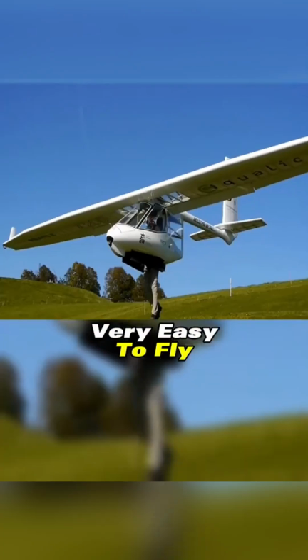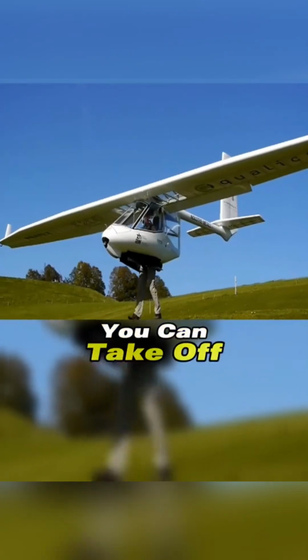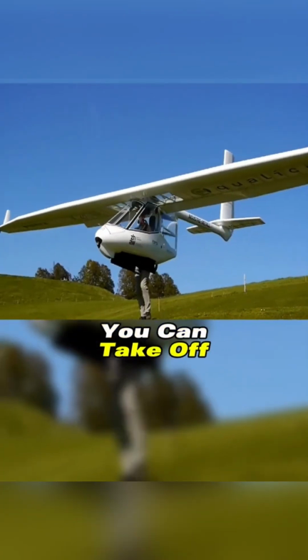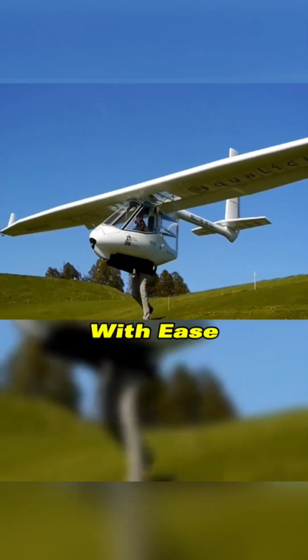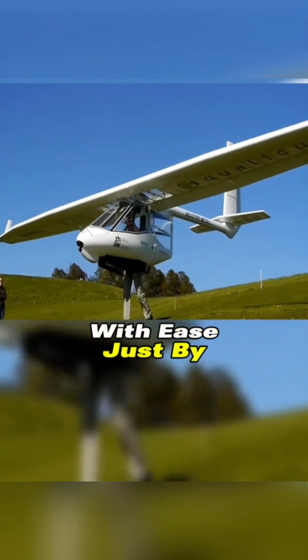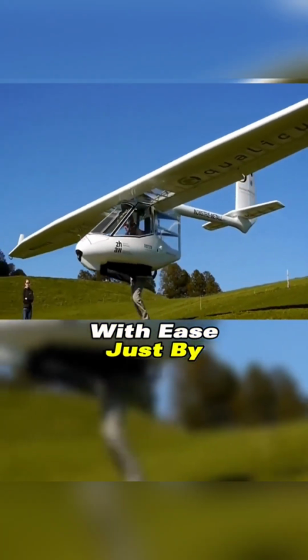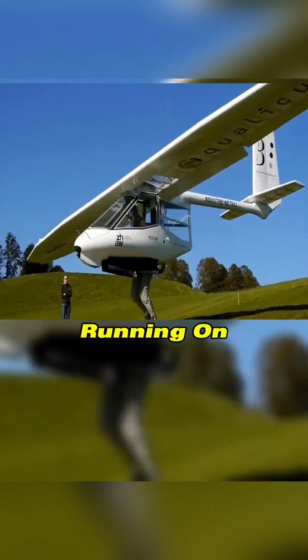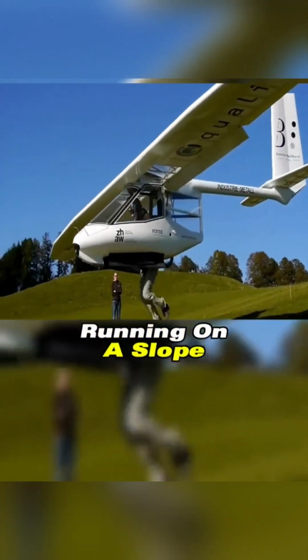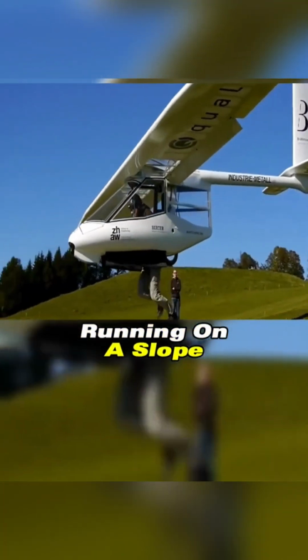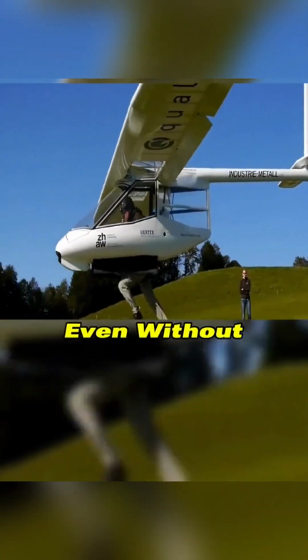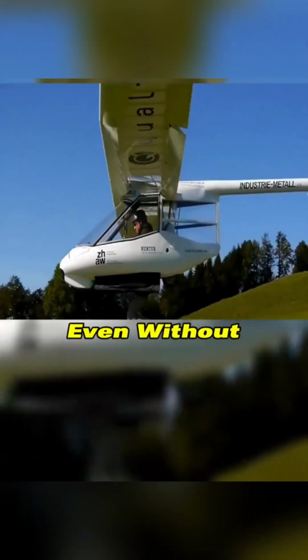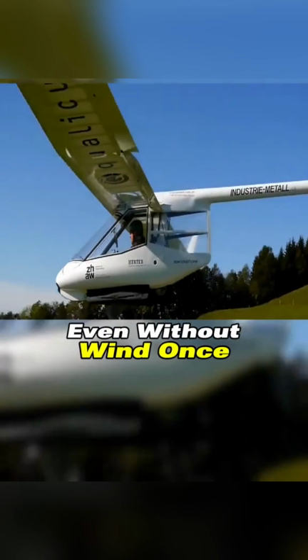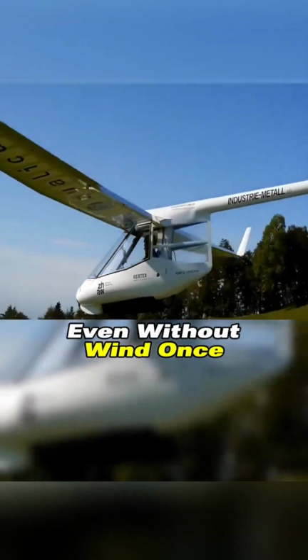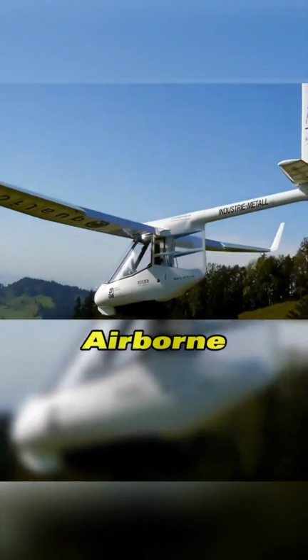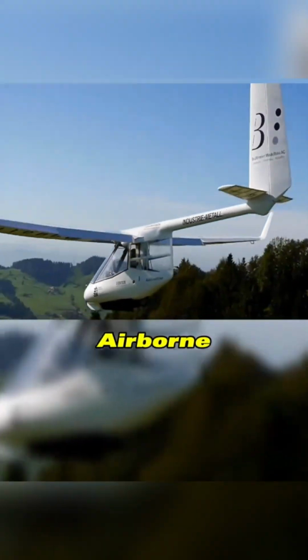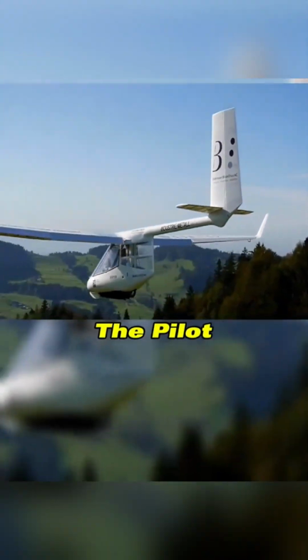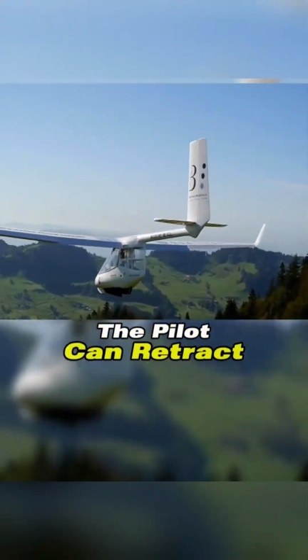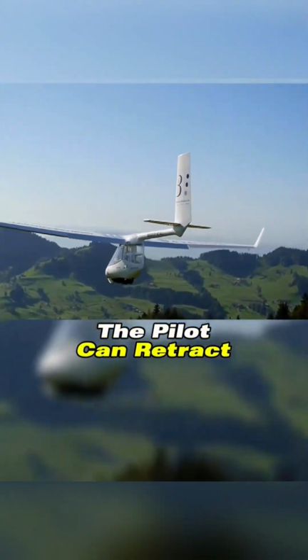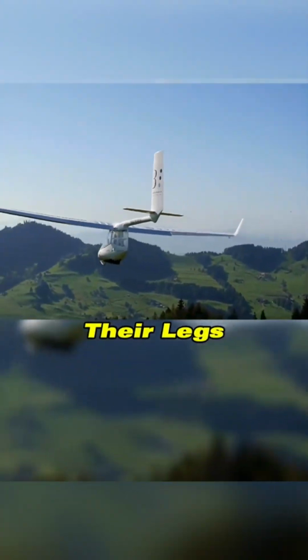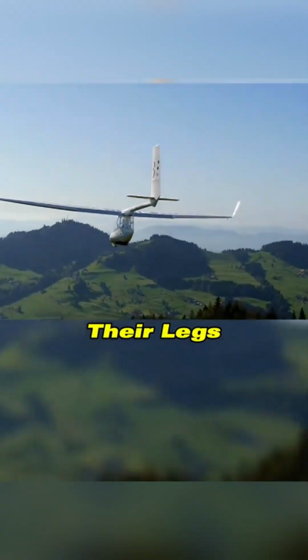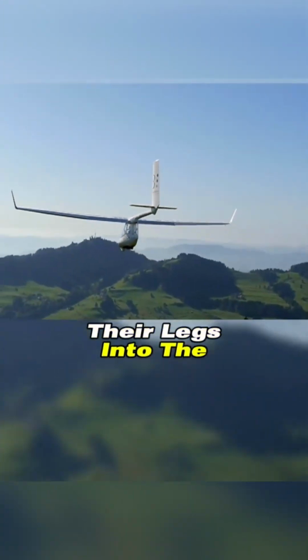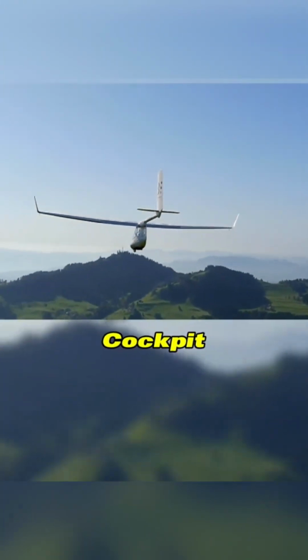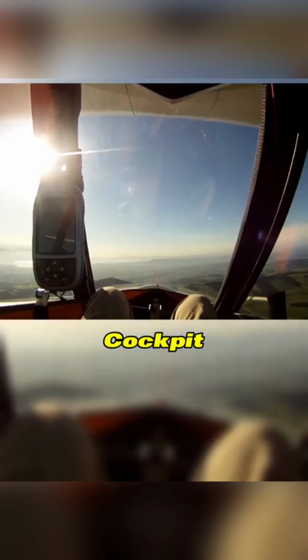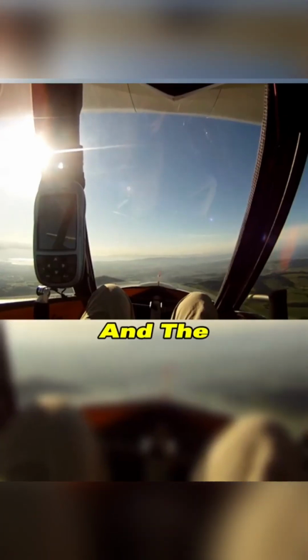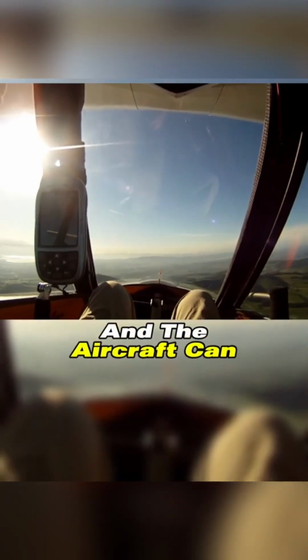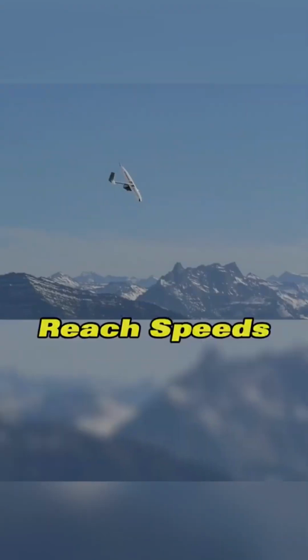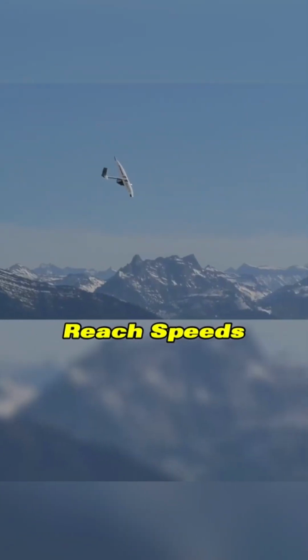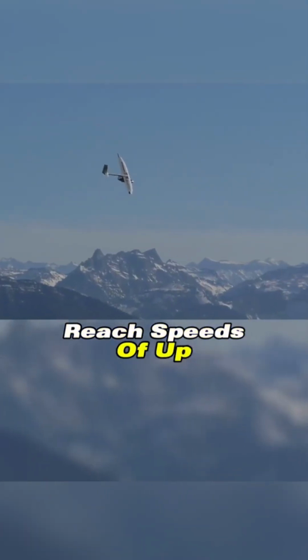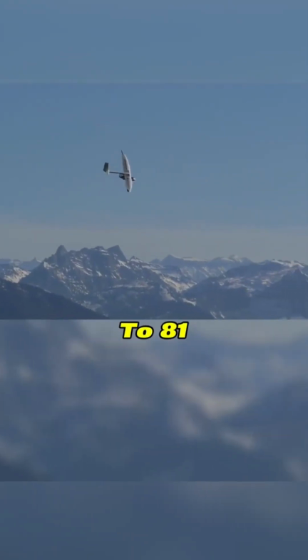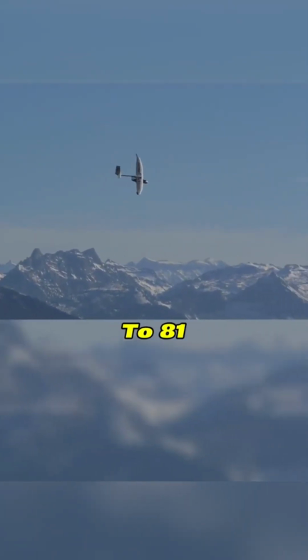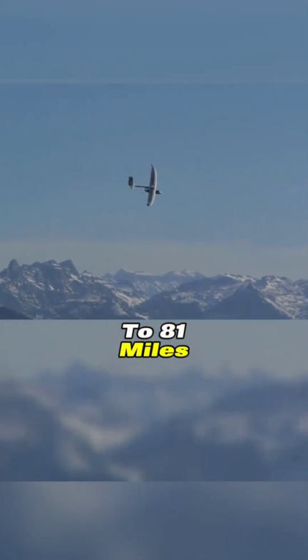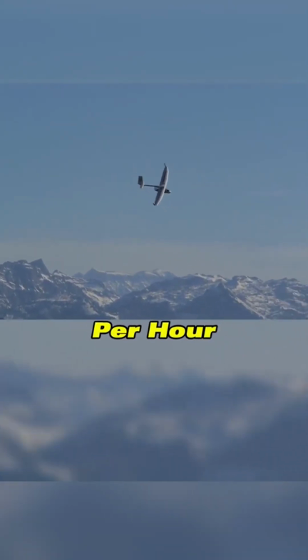You can take off with ease just by running on a slope, even without wind. Once airborne, the pilot can retract their legs into the cockpit, and the aircraft can reach speeds of up to 81 miles per hour.